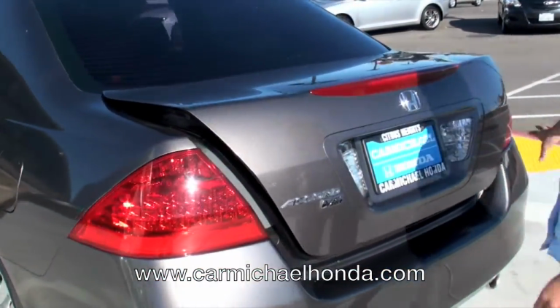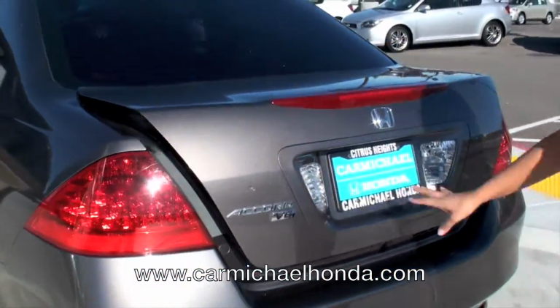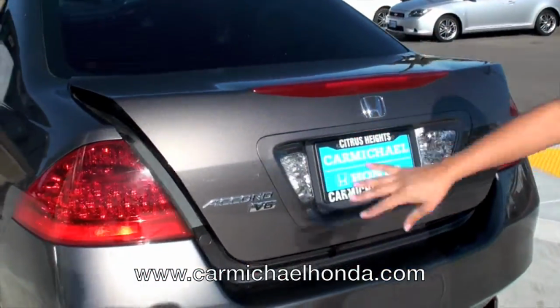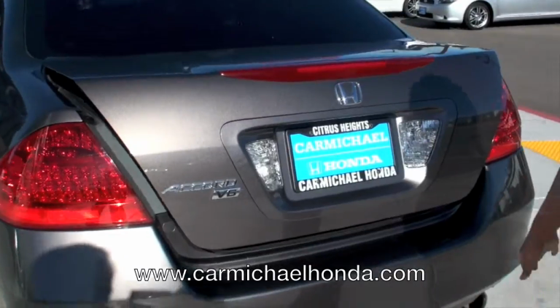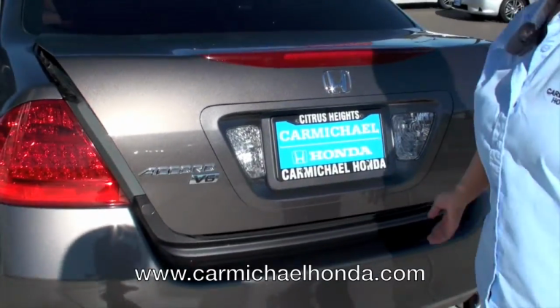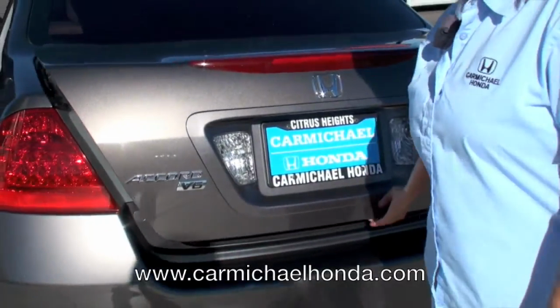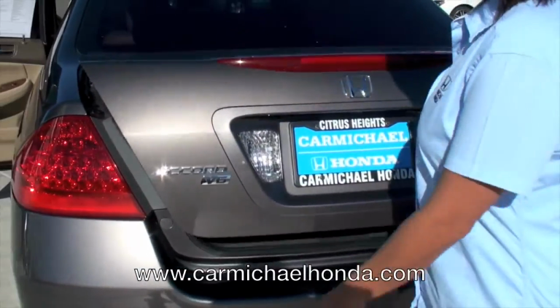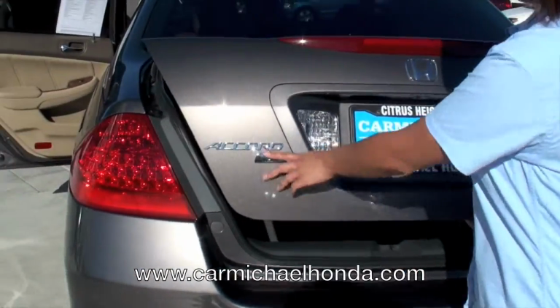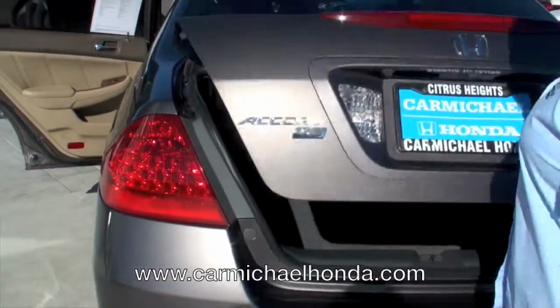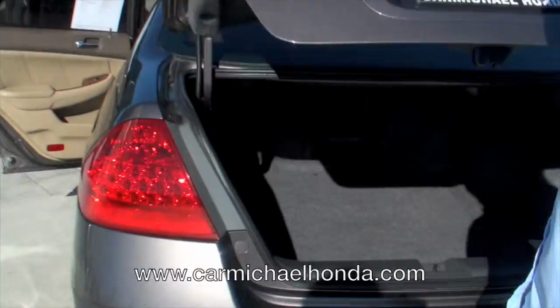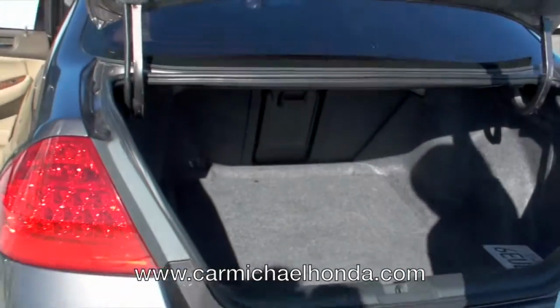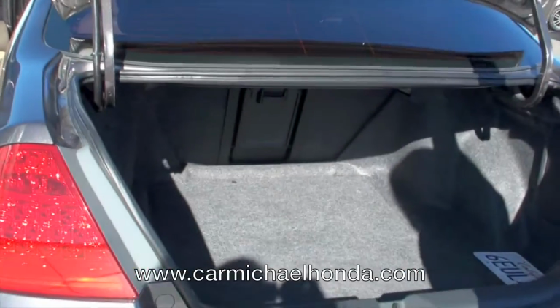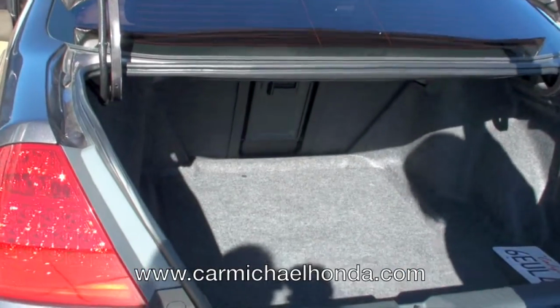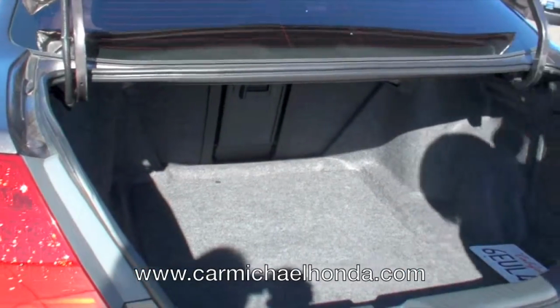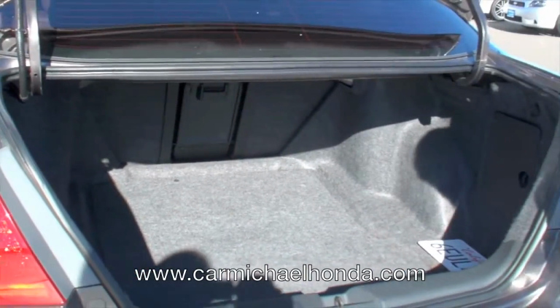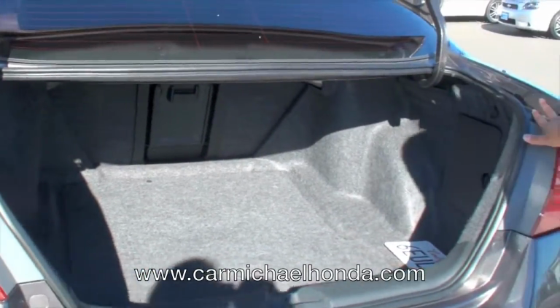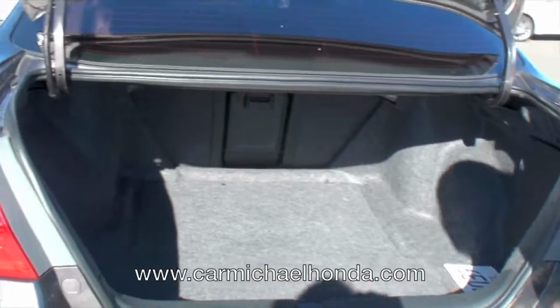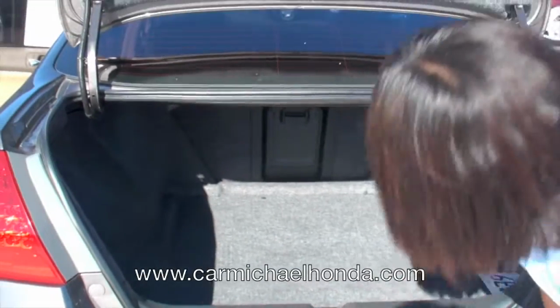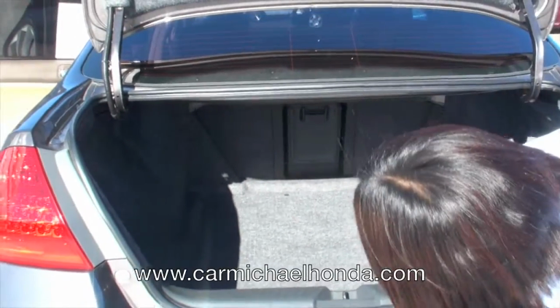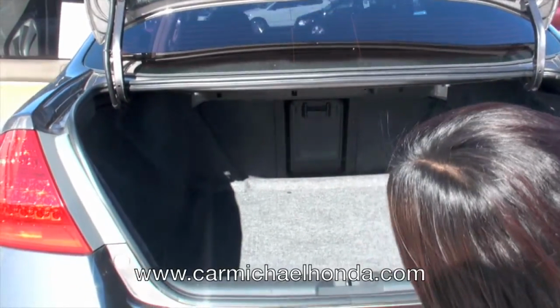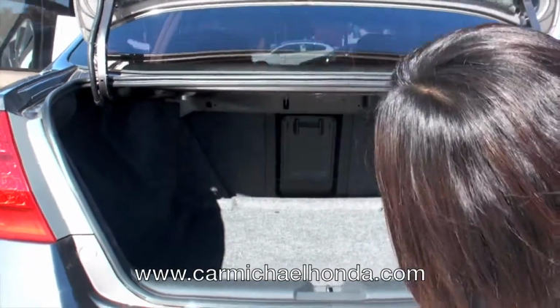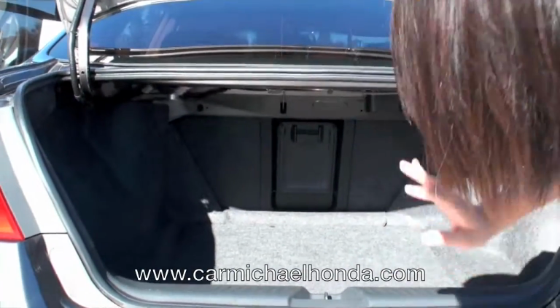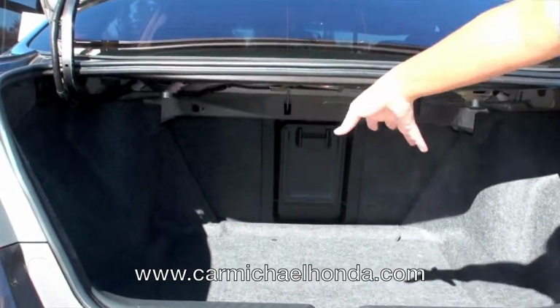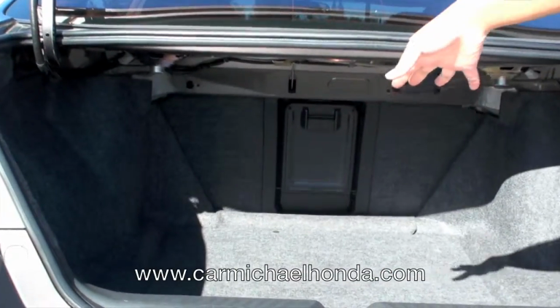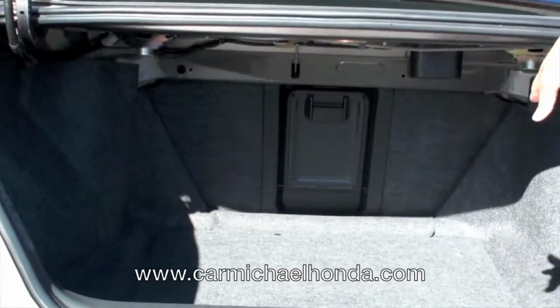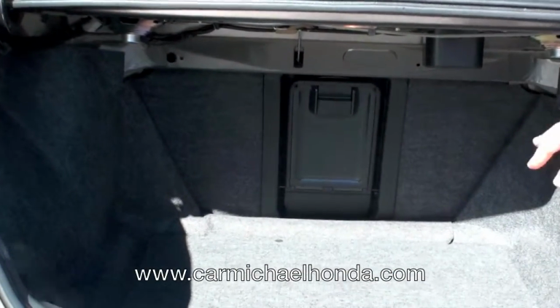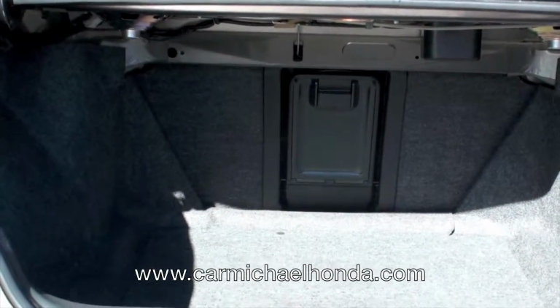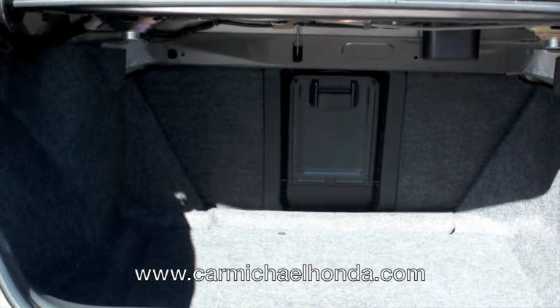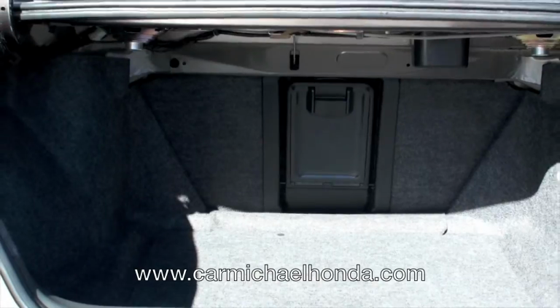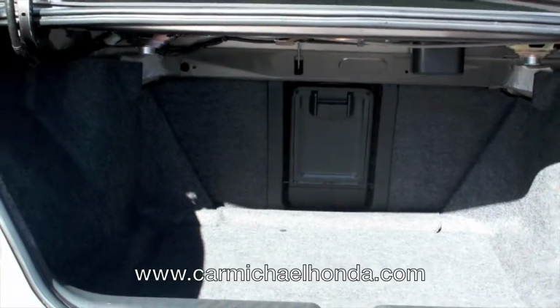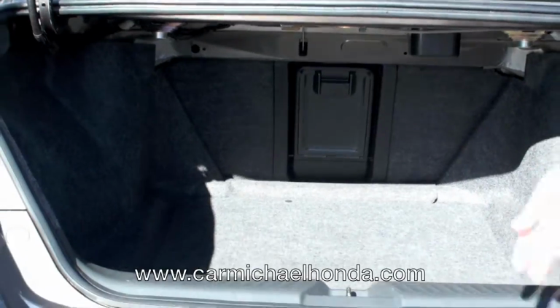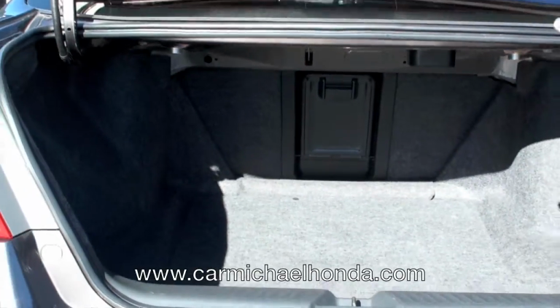You can see the nice looking lights back here — it's a V6 Accord. And you've got a spacious trunk. The seat also folds down in case you need to carry anything long.